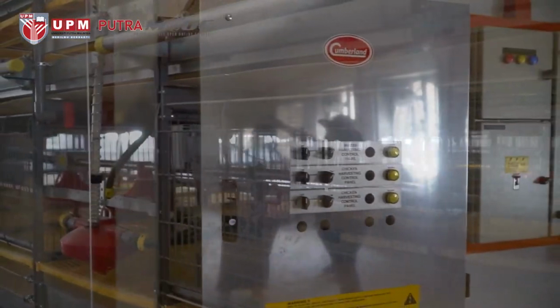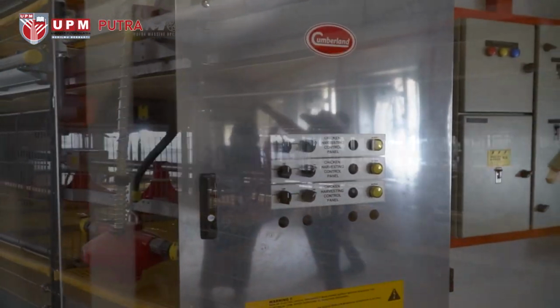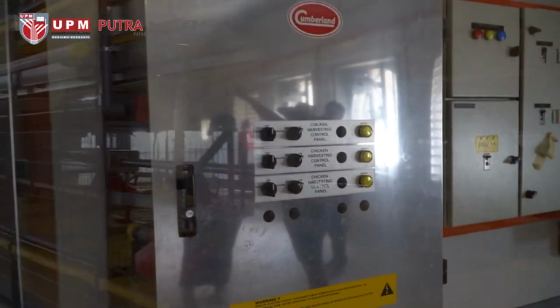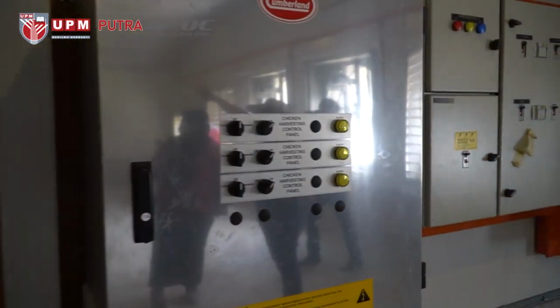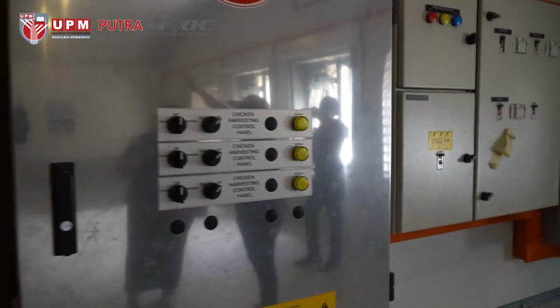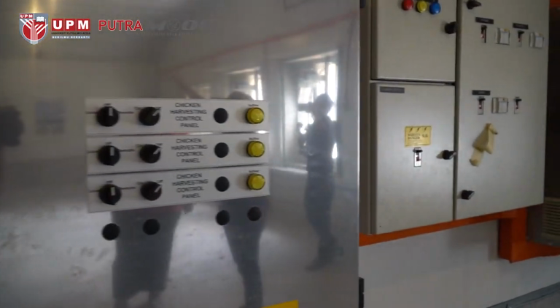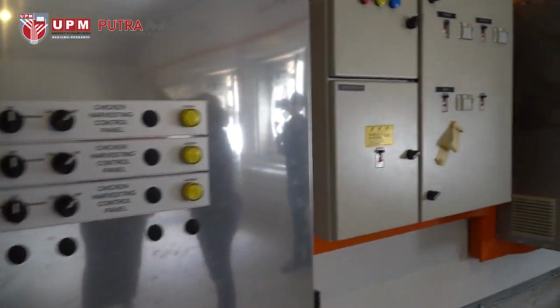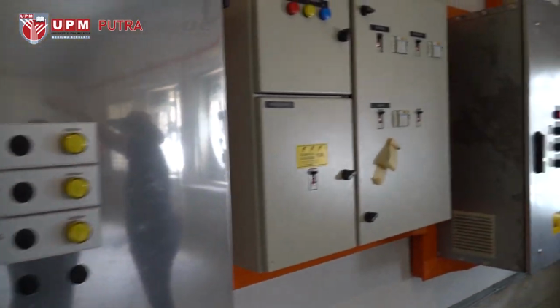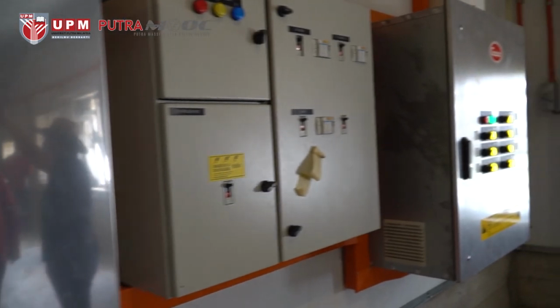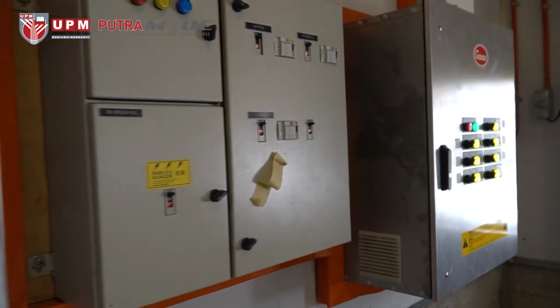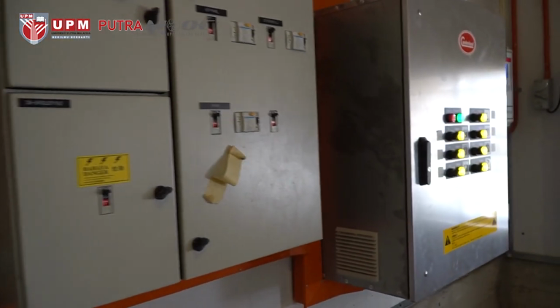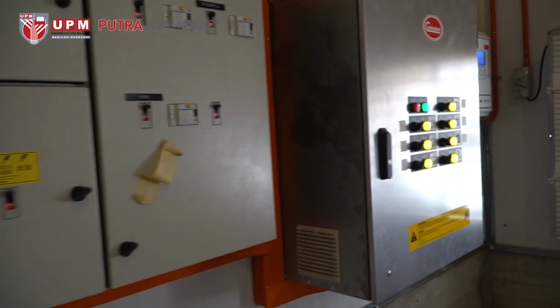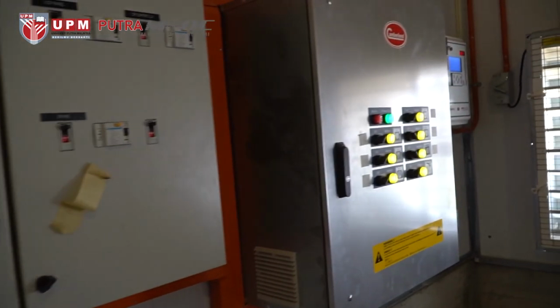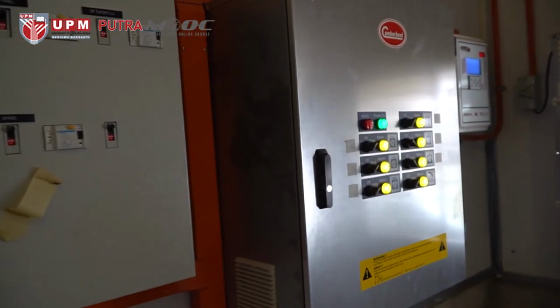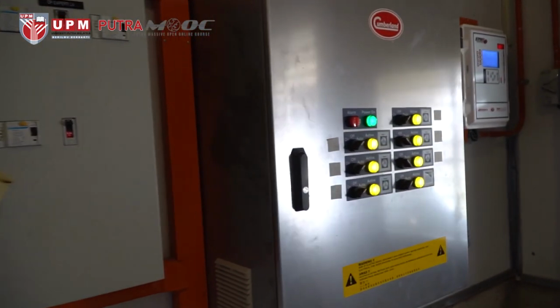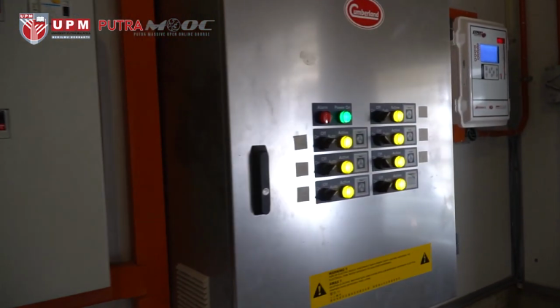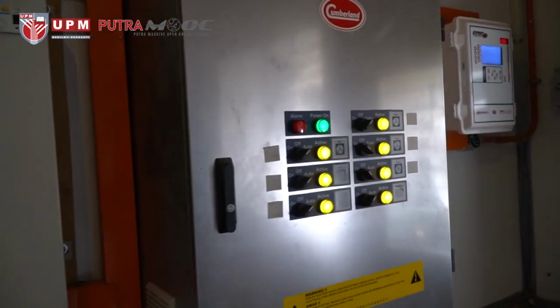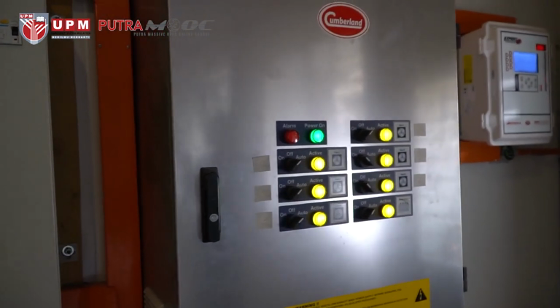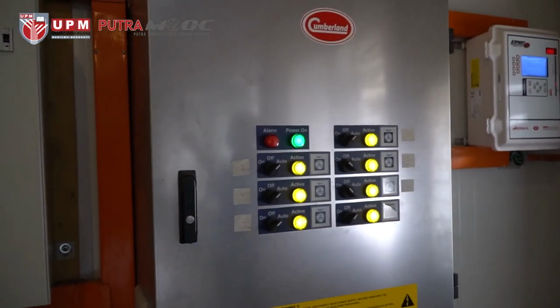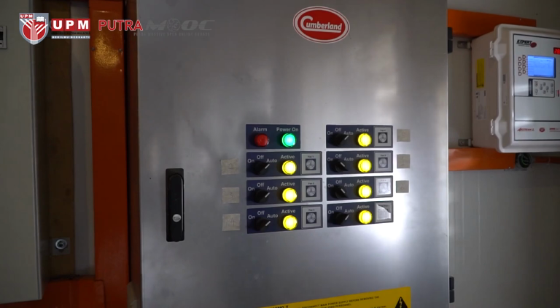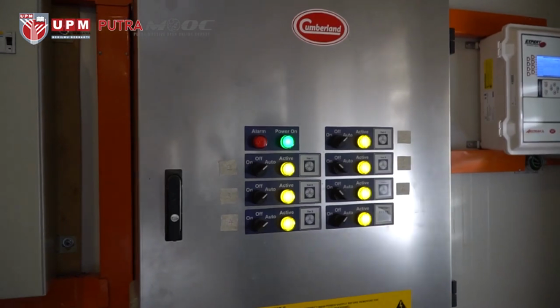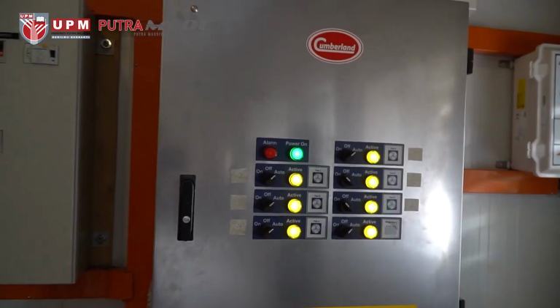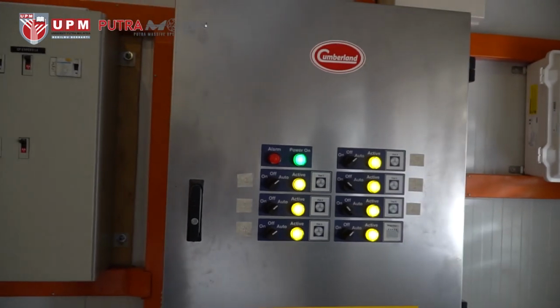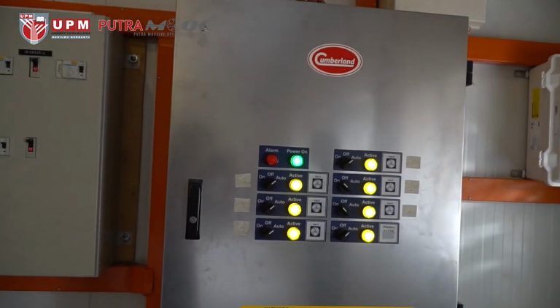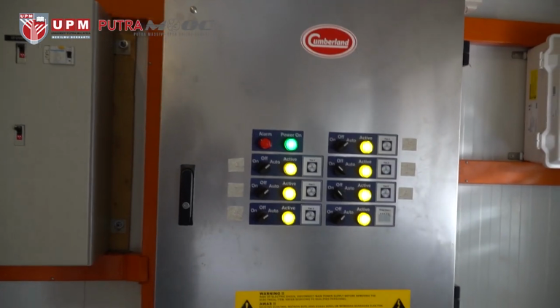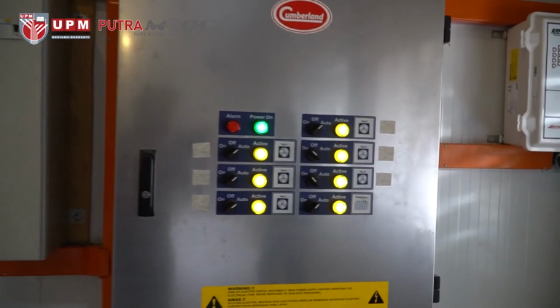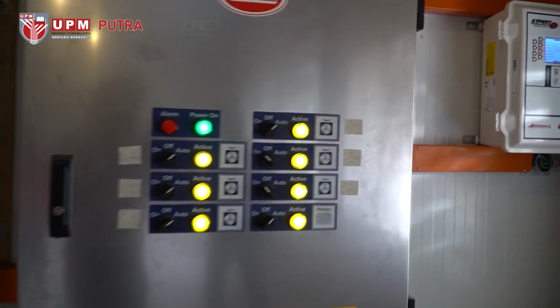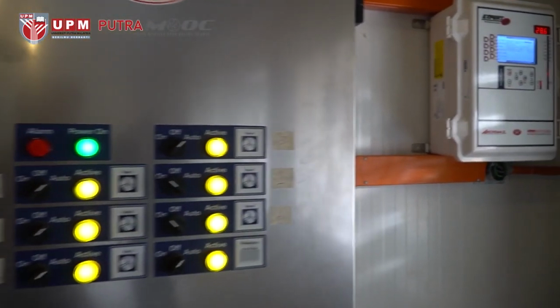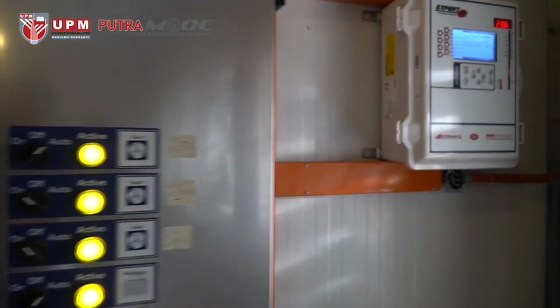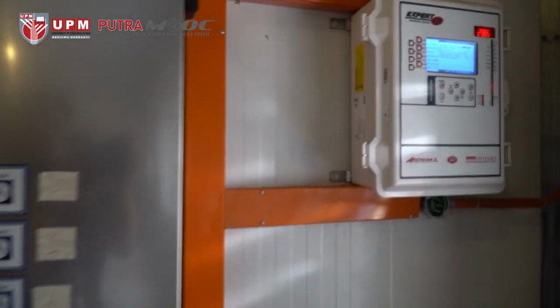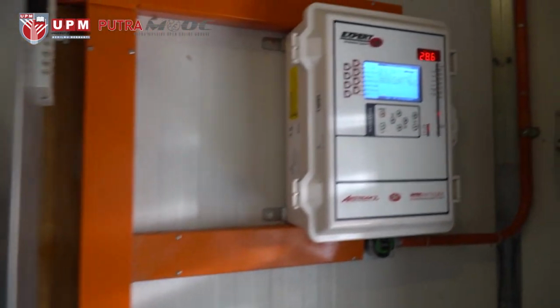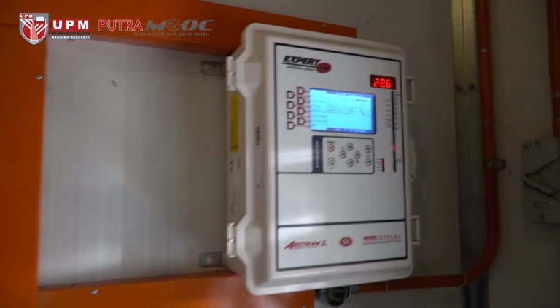You will also see this control panel, the function of which is to control the air ventilation inside the house as well as the room temperature.